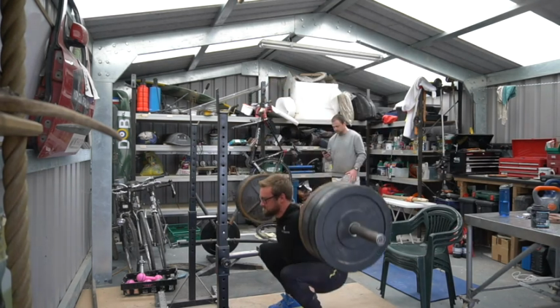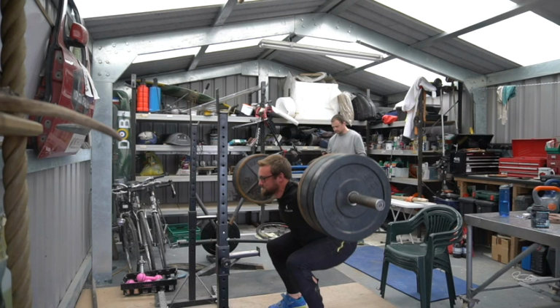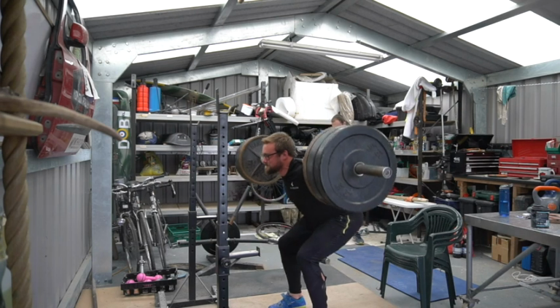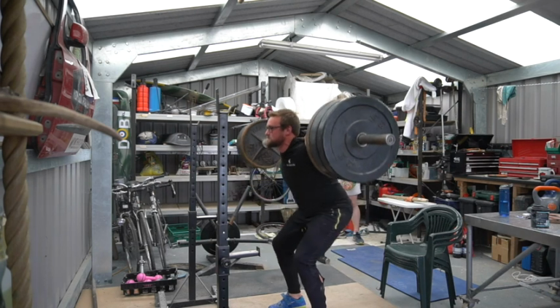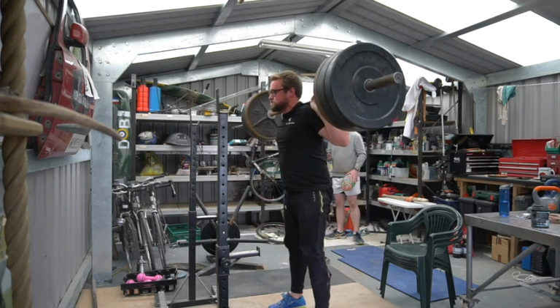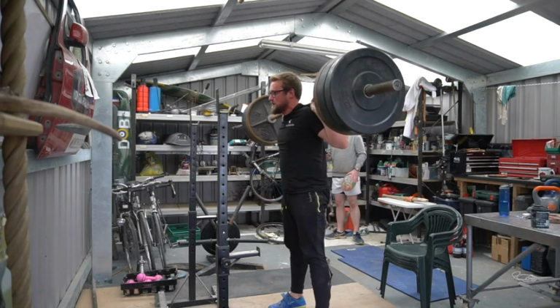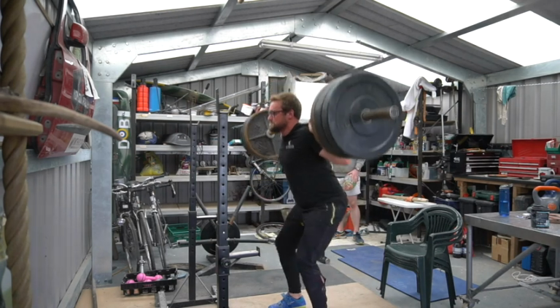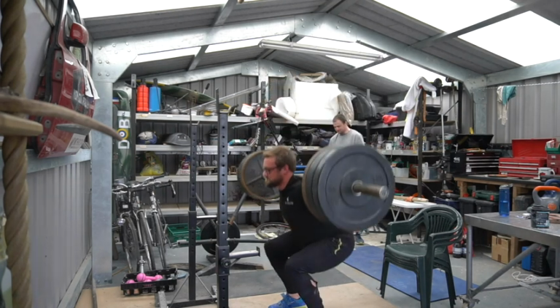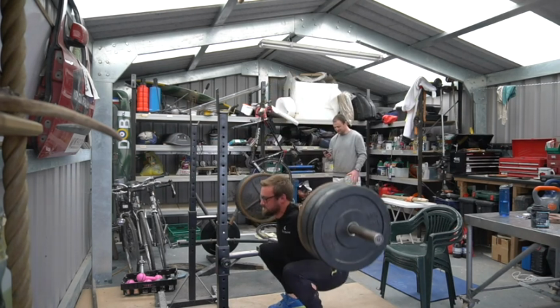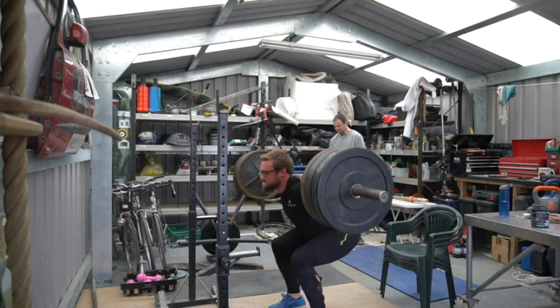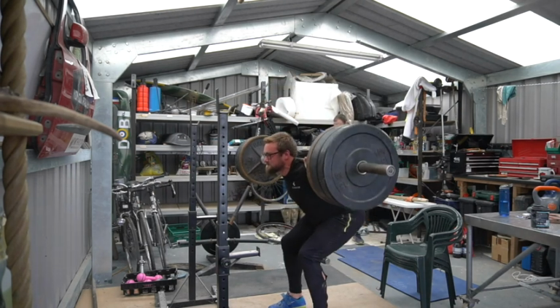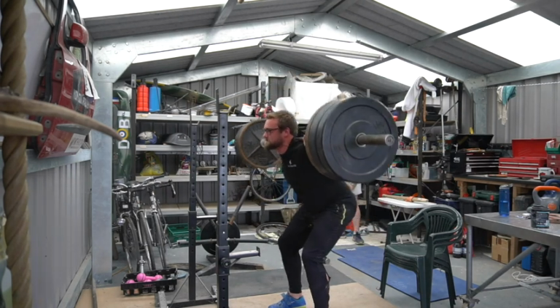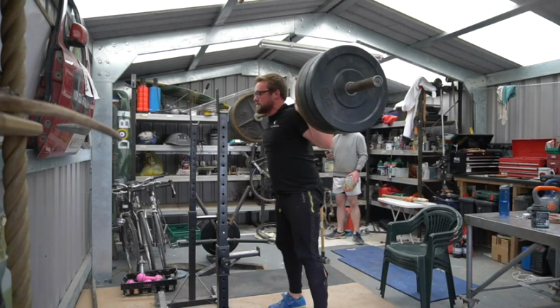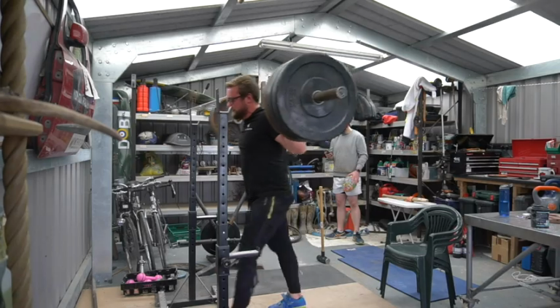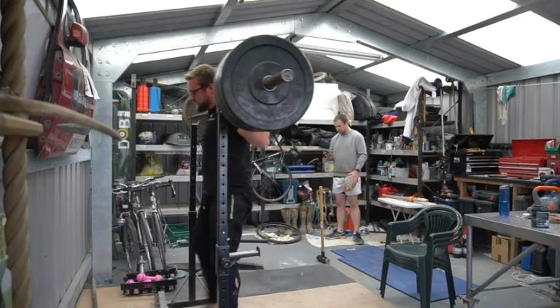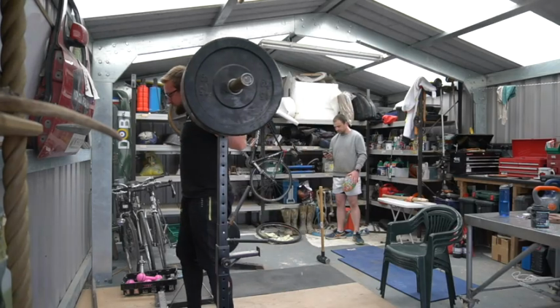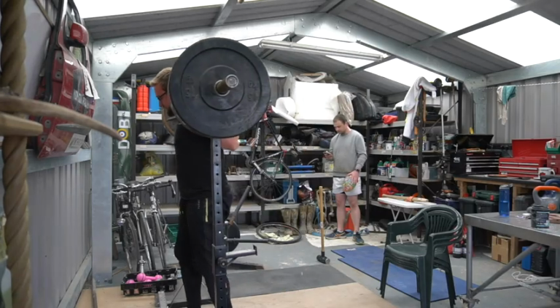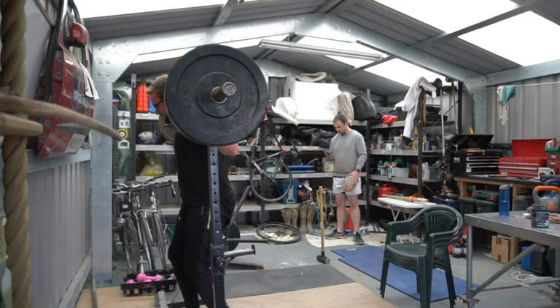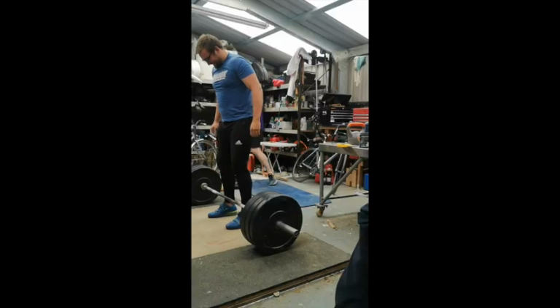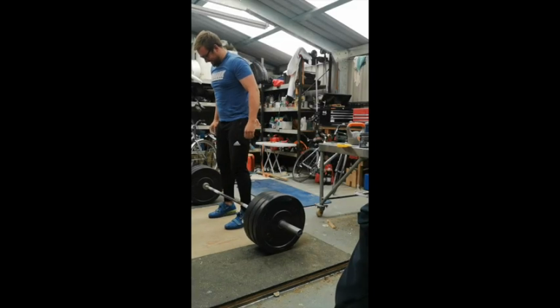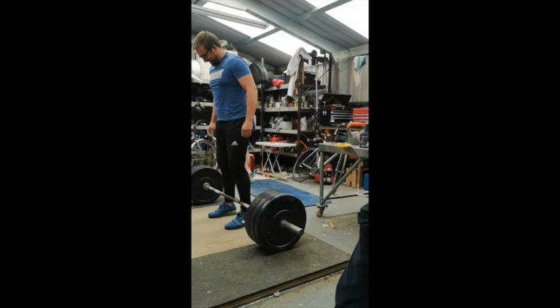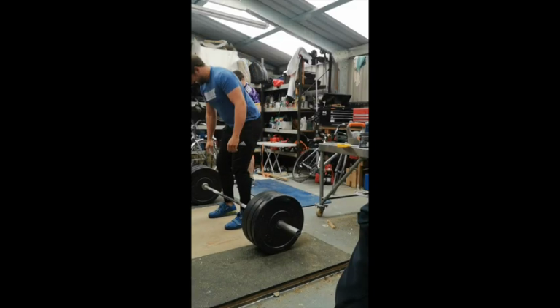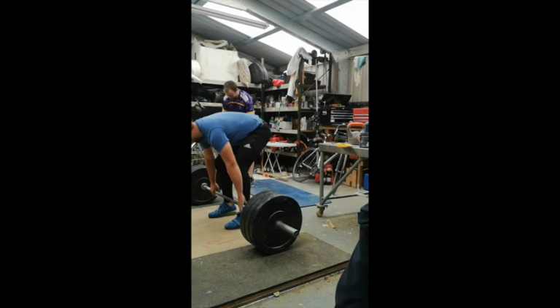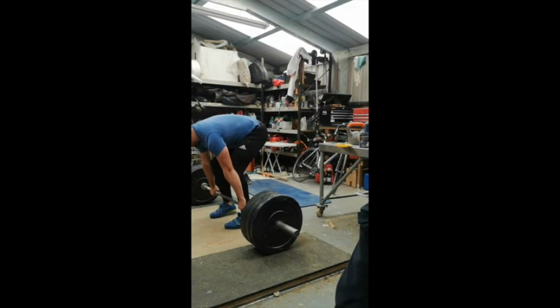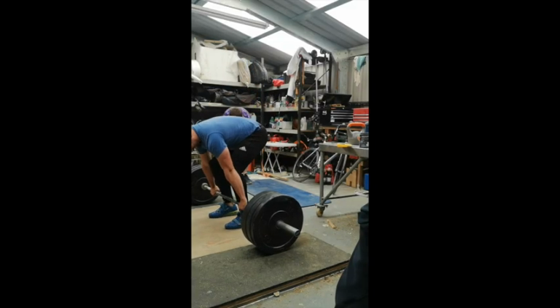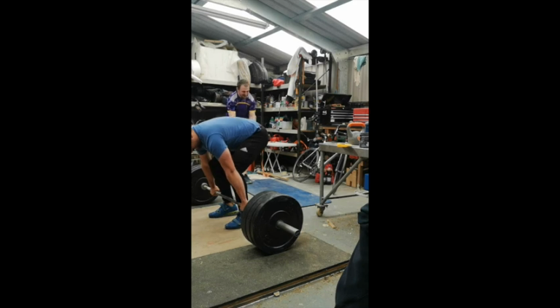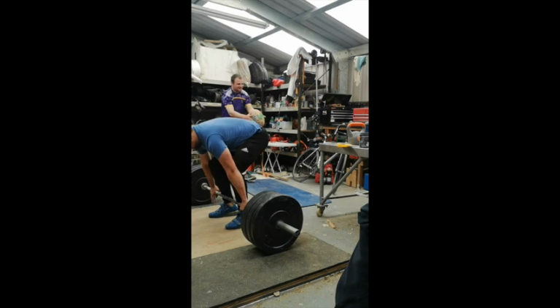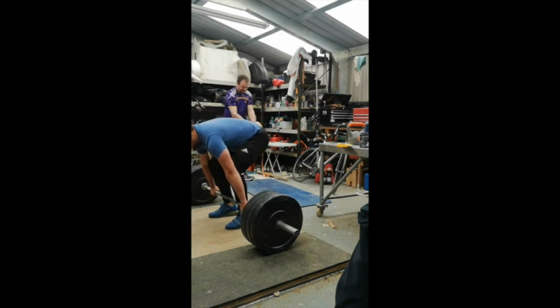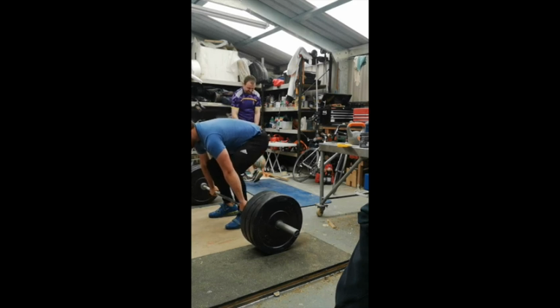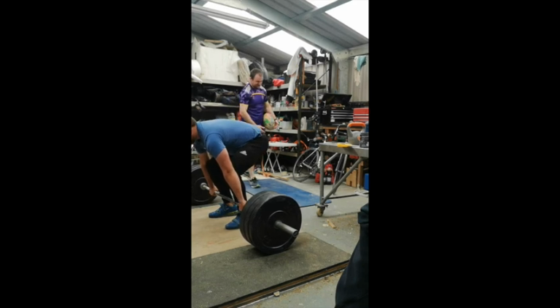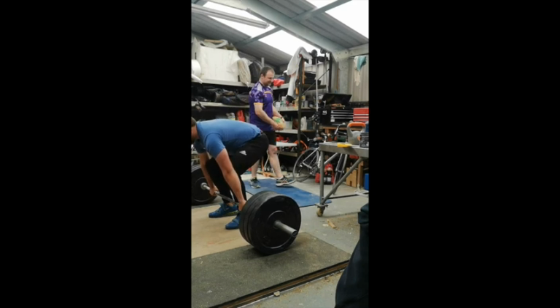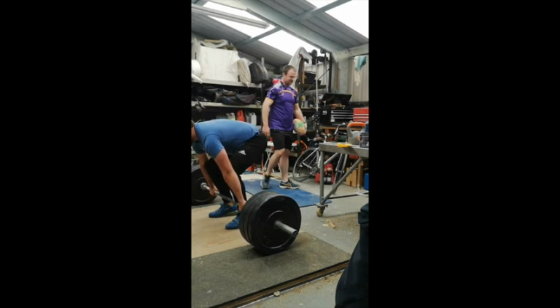In this session I went up to 130kg for some fives — more for my own sanity than anything else, just so I'm not constantly doing volume work.